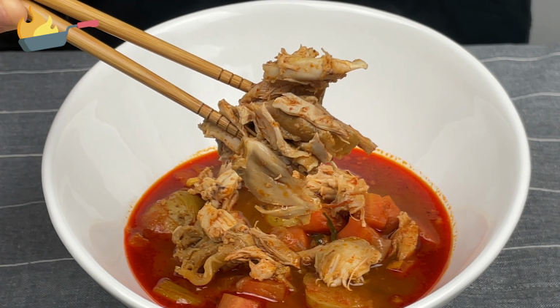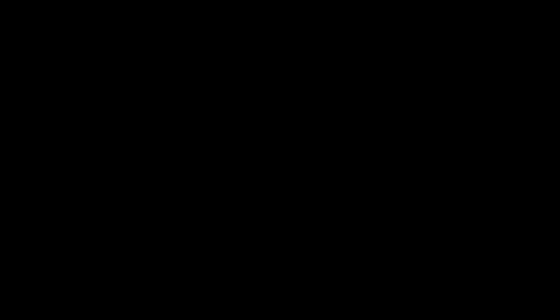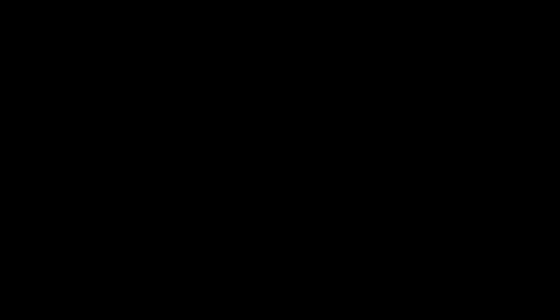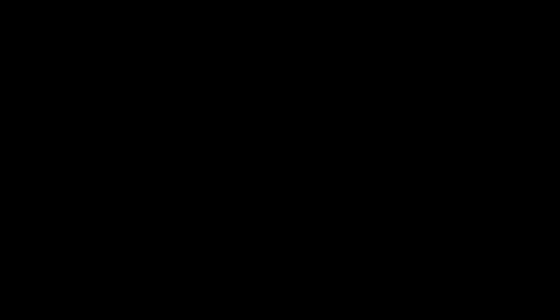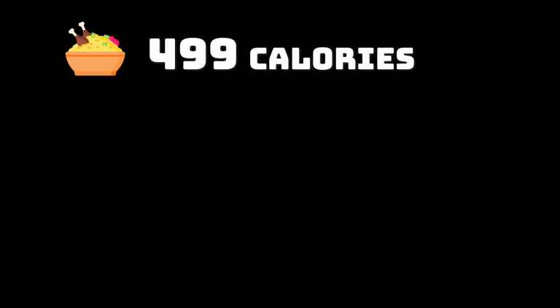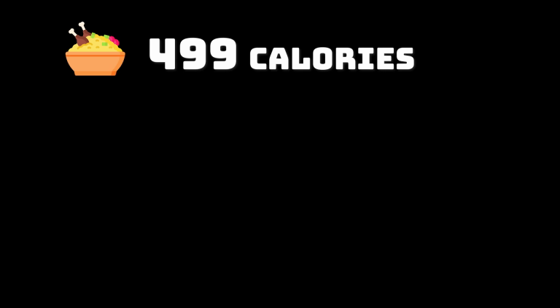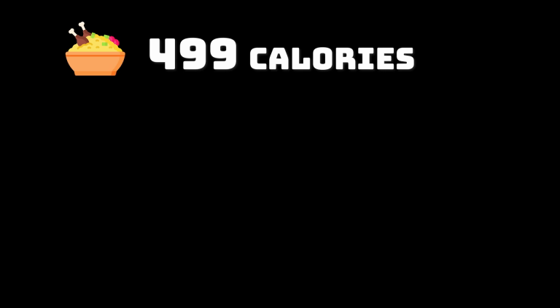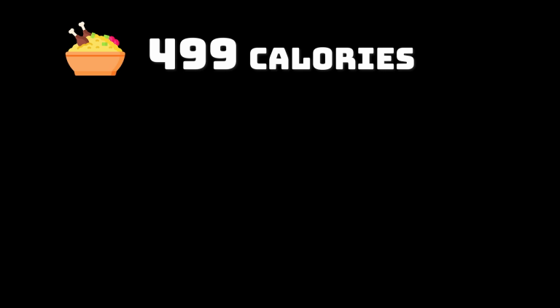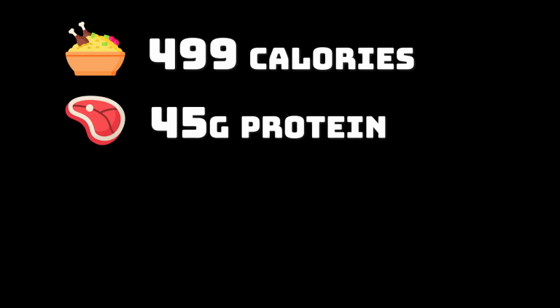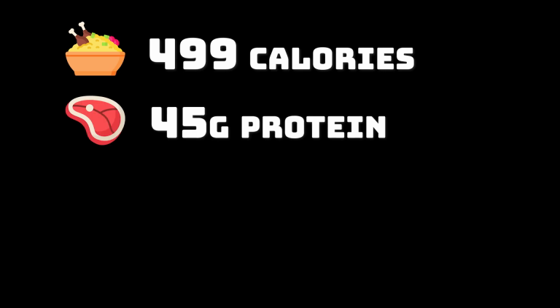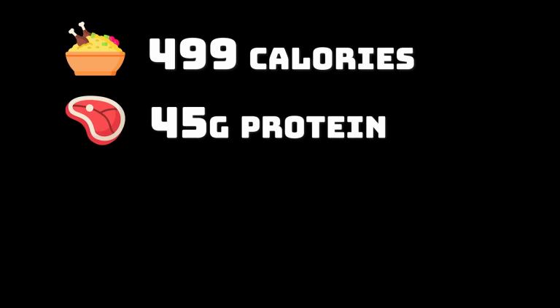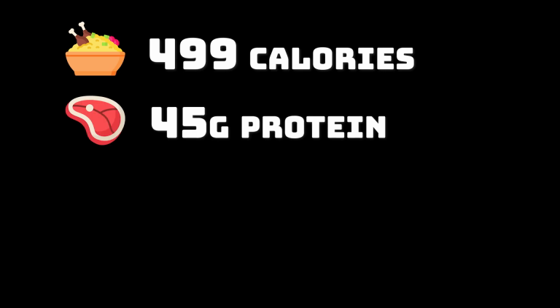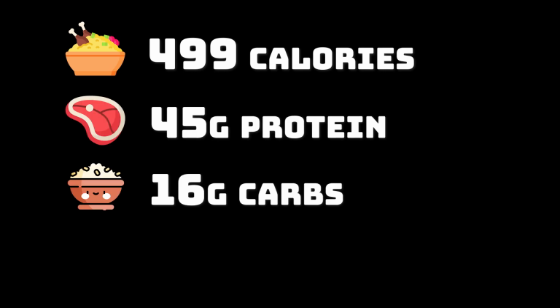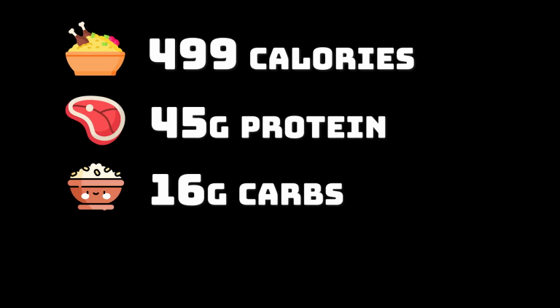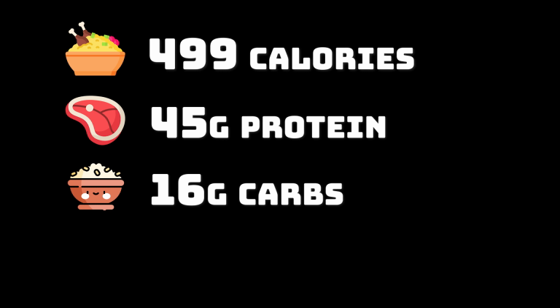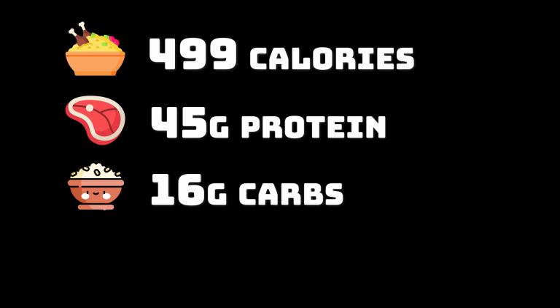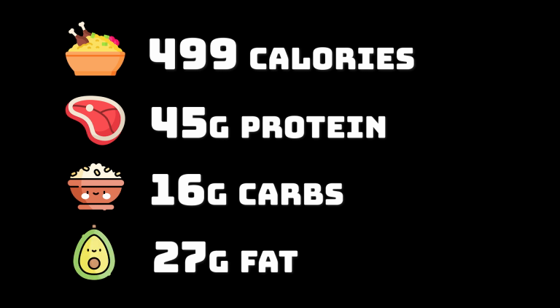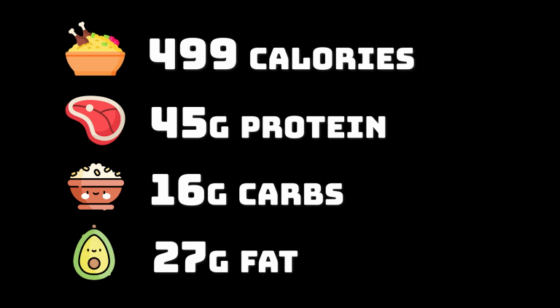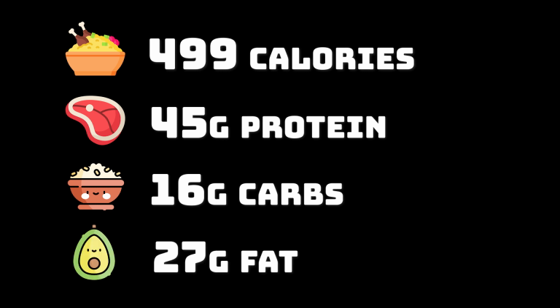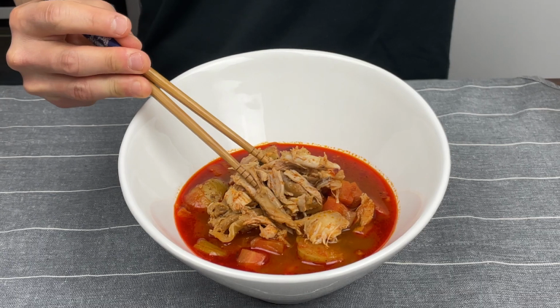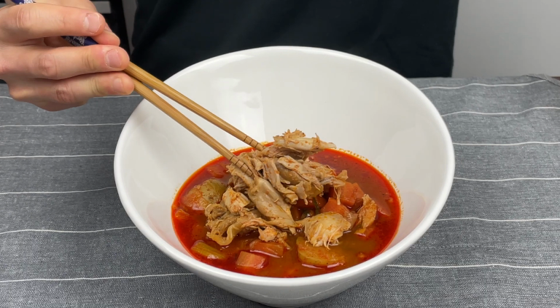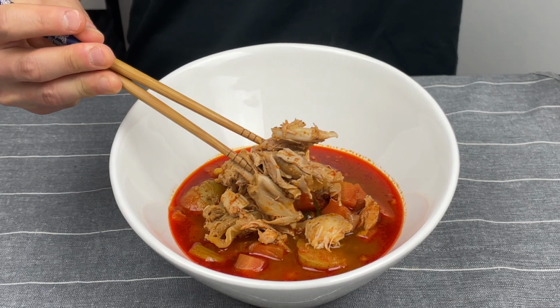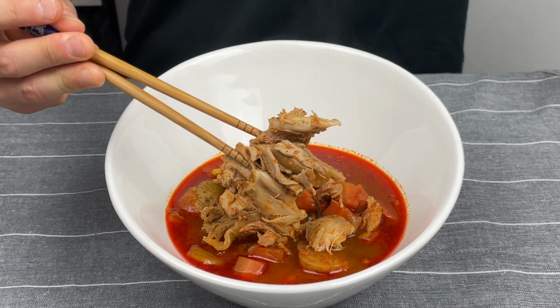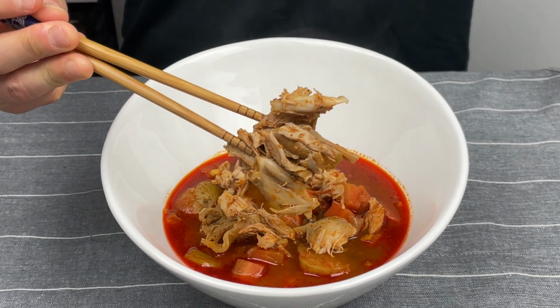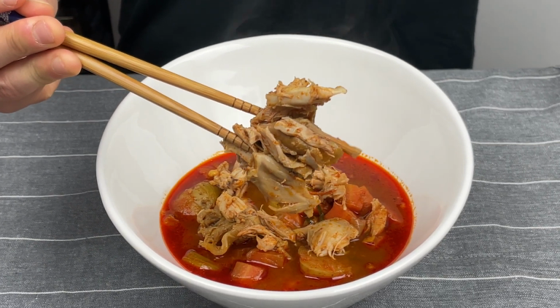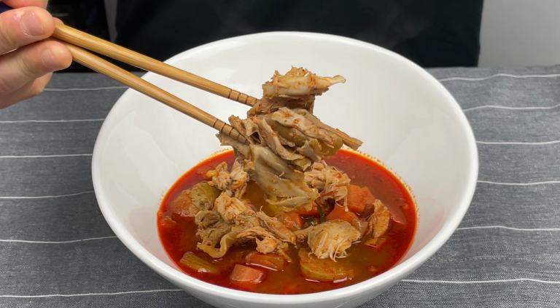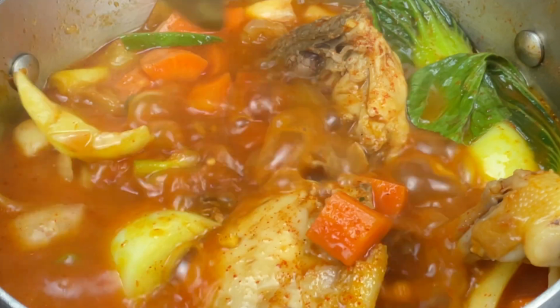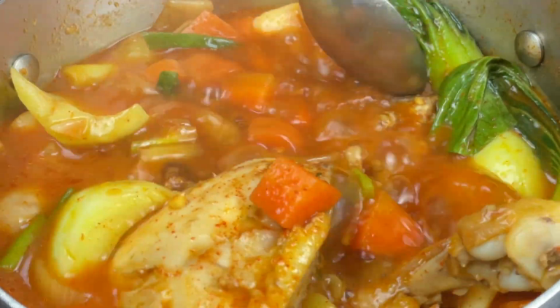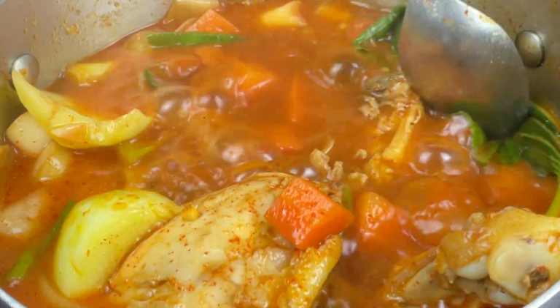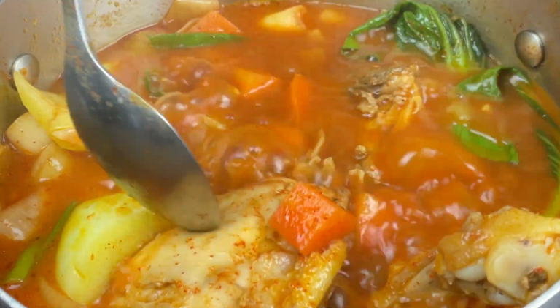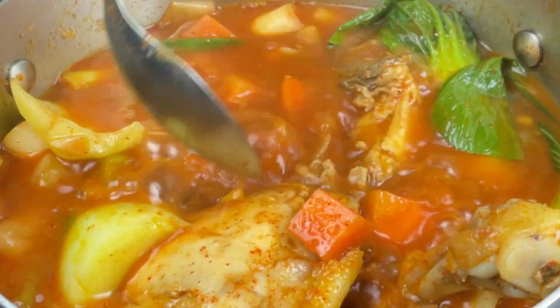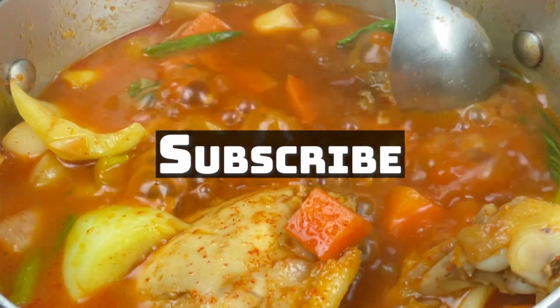This soup comes with a total of 499 calories, 45 grams of protein, 16 grams of carbs, and 27 grams of fat. Try it at home today — let me know what you think in the comments. If you like this video, please give it a thumbs up and subscribe!